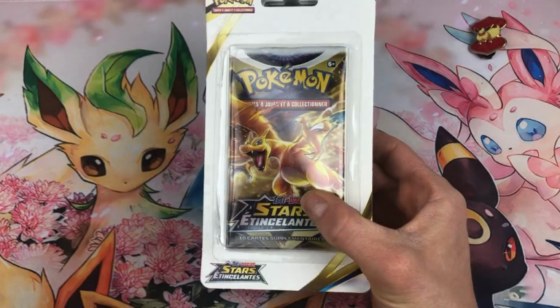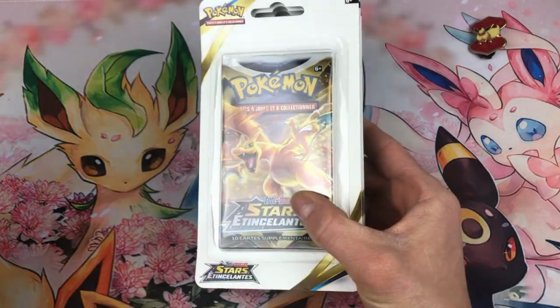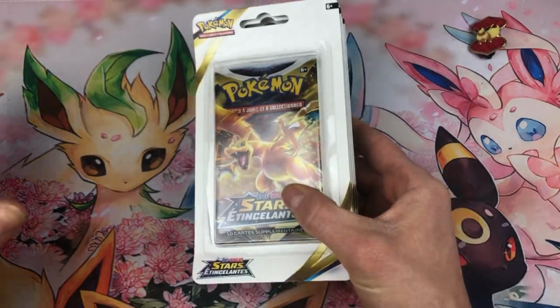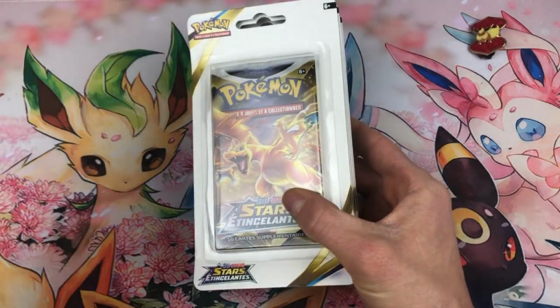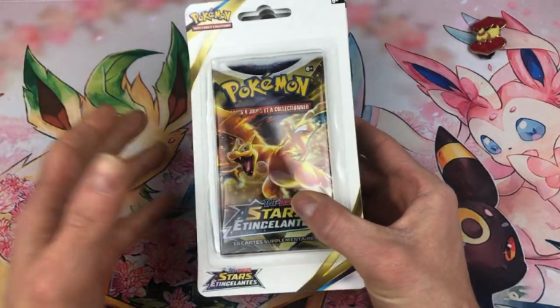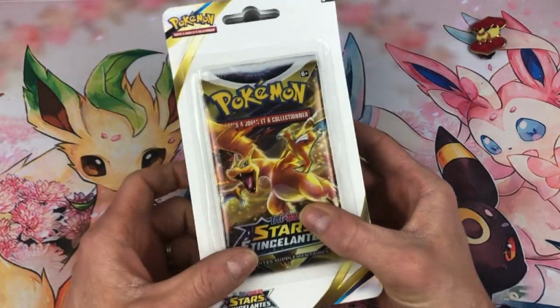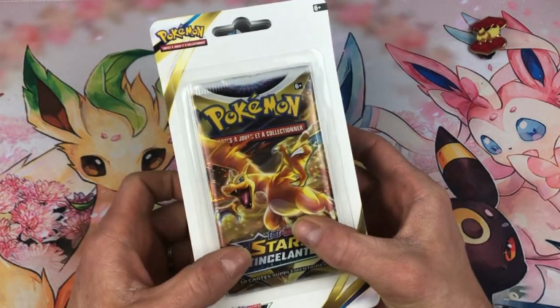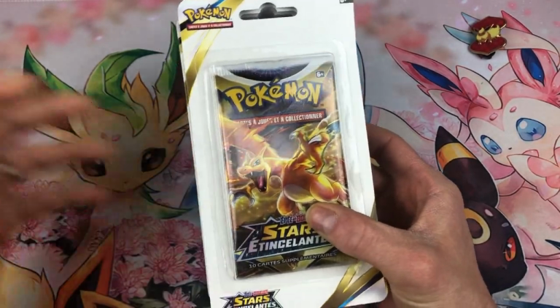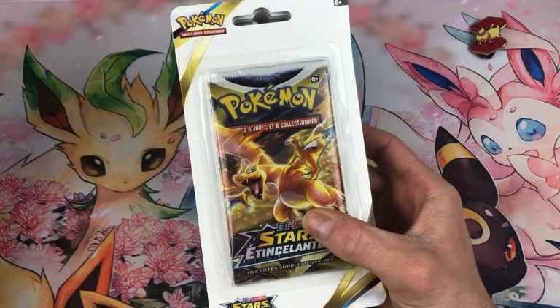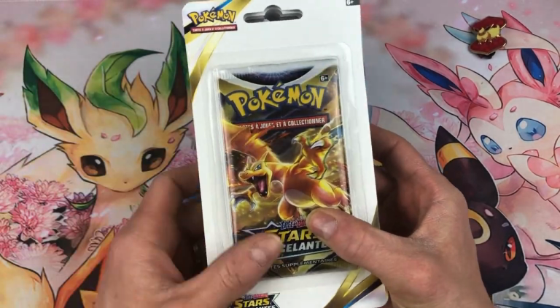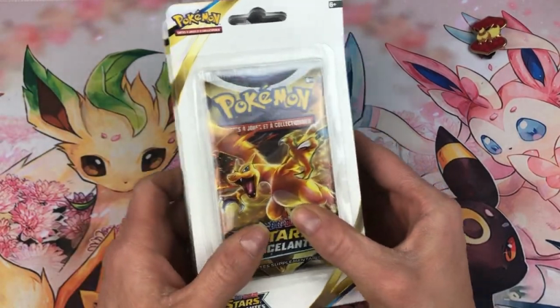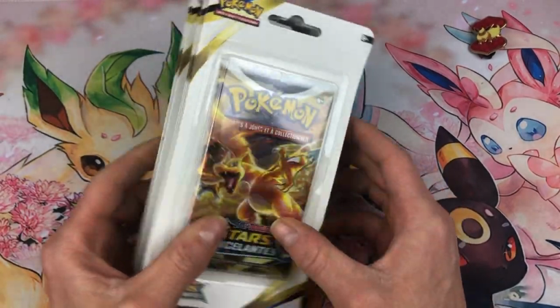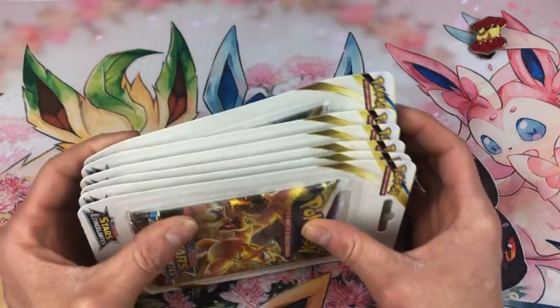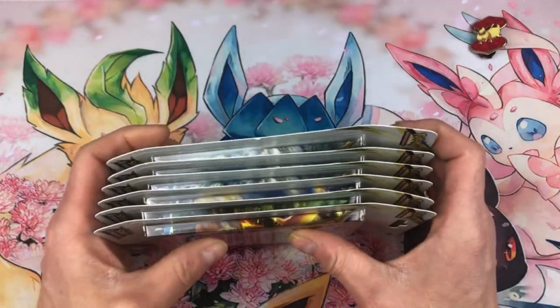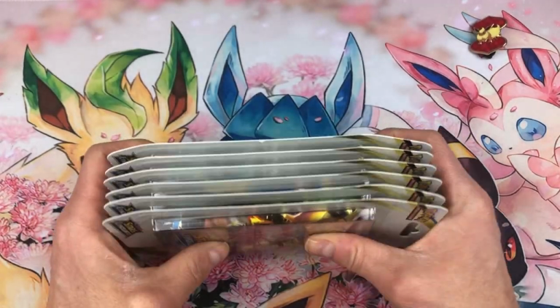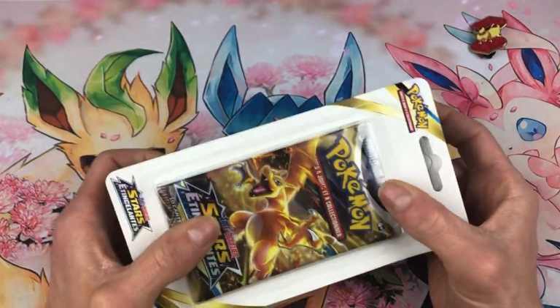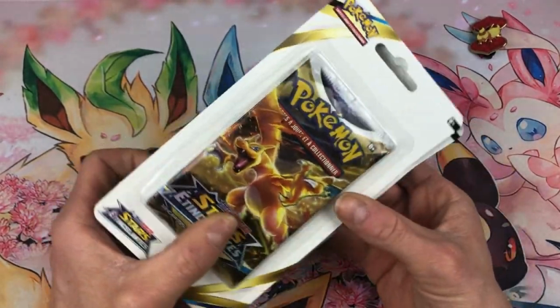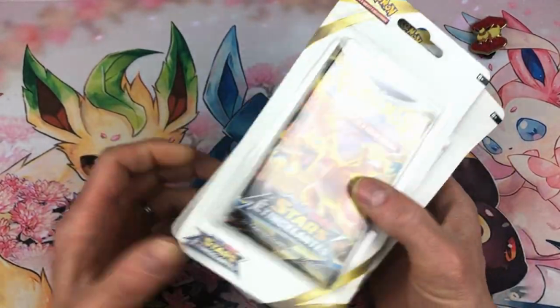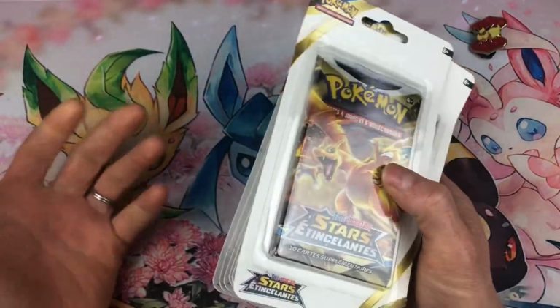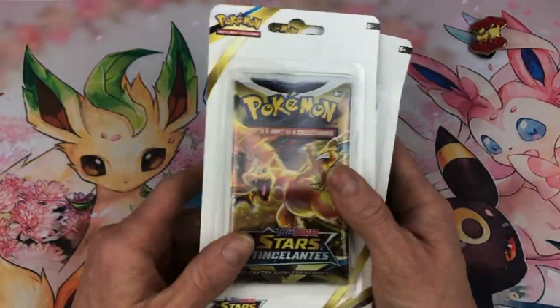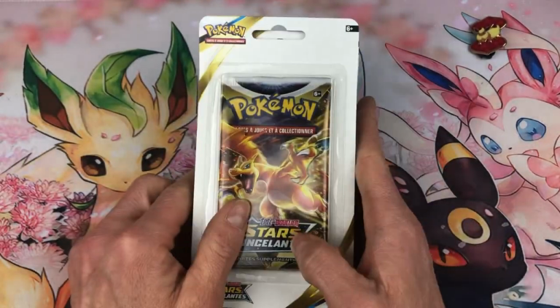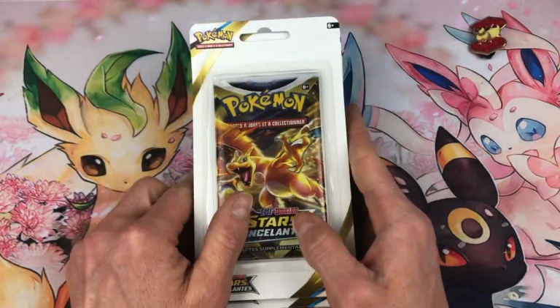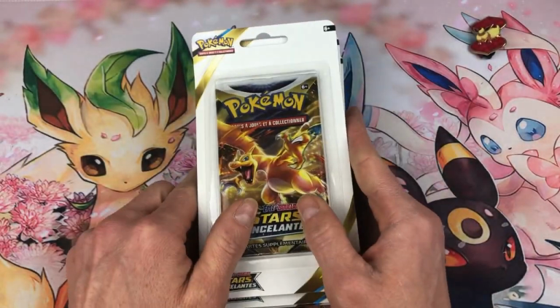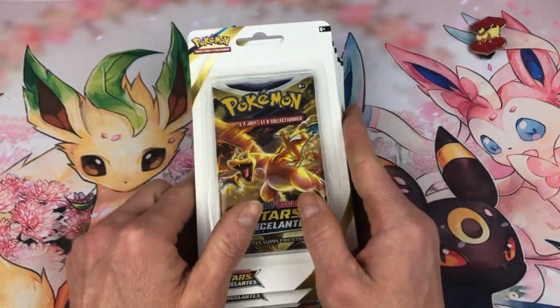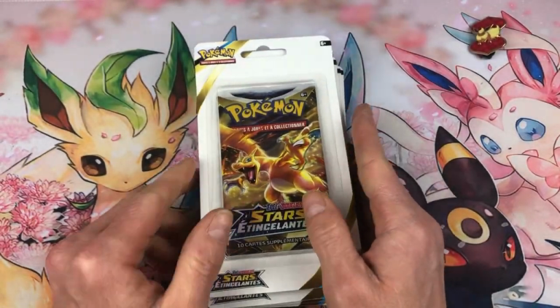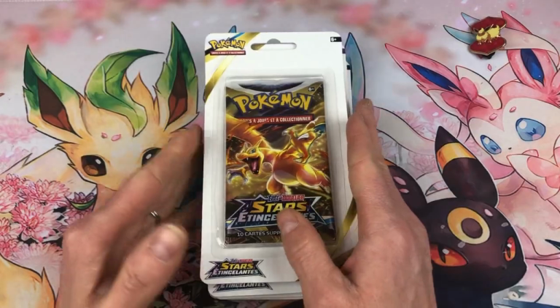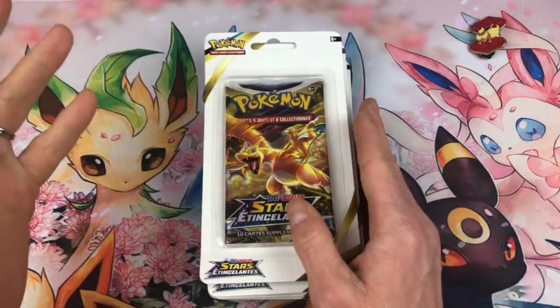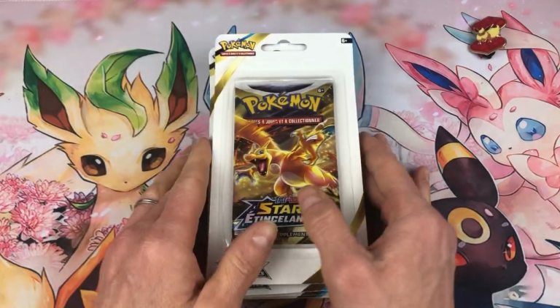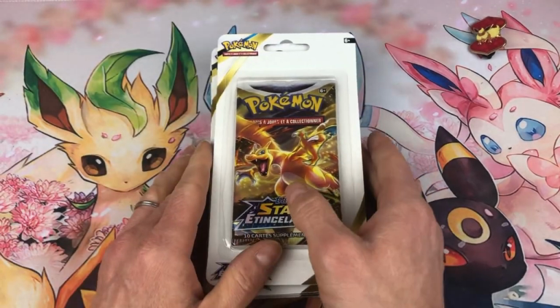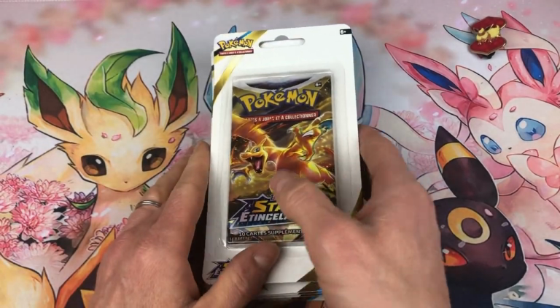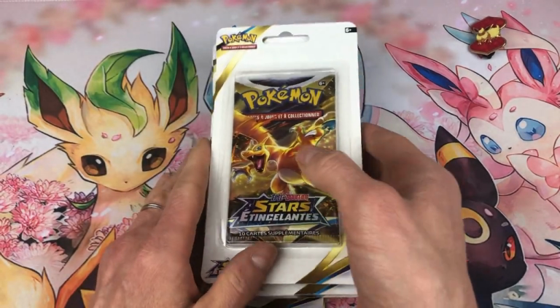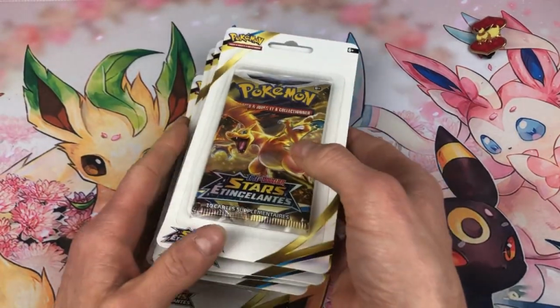Surtout que j'ai commandé — enfin, je devrais recevoir — des tripacks. Je crois que c'était 17 euros, quelque chose comme ça. Donc c'était assez cher quand même, surtout que je pense qu'on peut les trouver pour moins de 15 euros. Je ne sais plus combien c'était affiché dans la boutique où je suis allé.